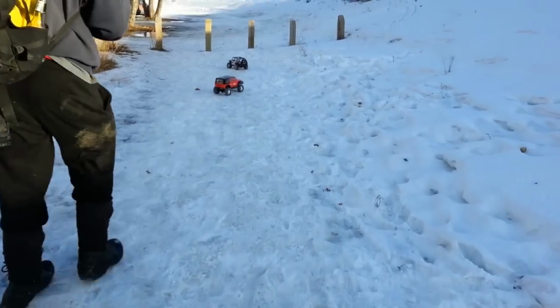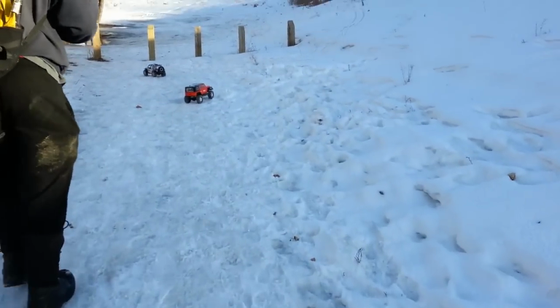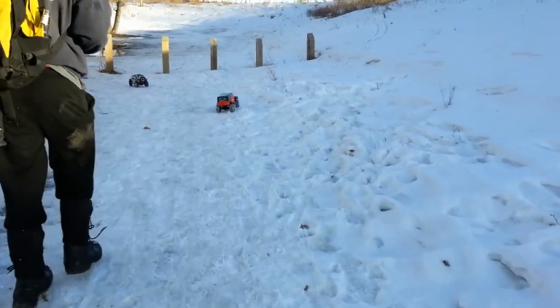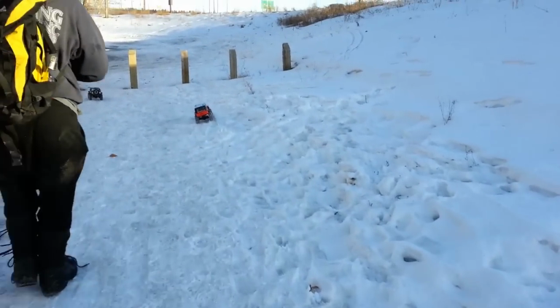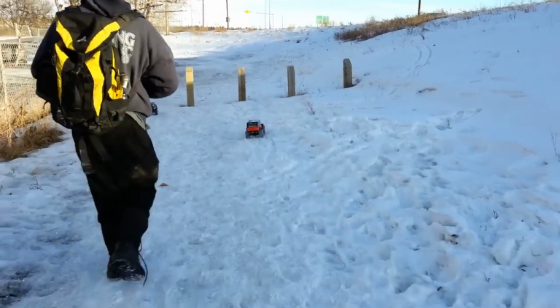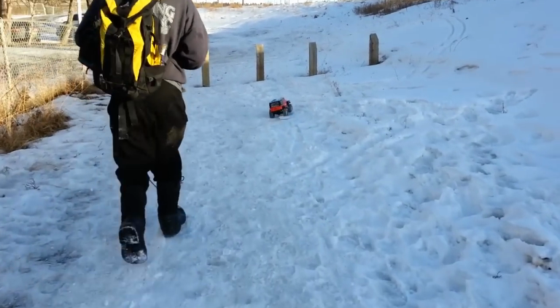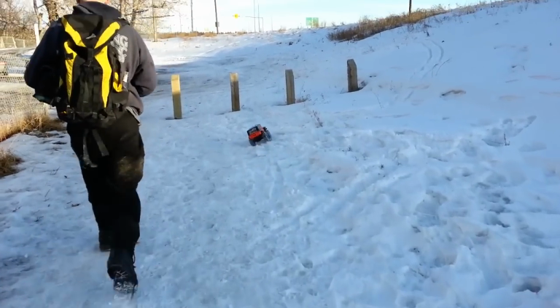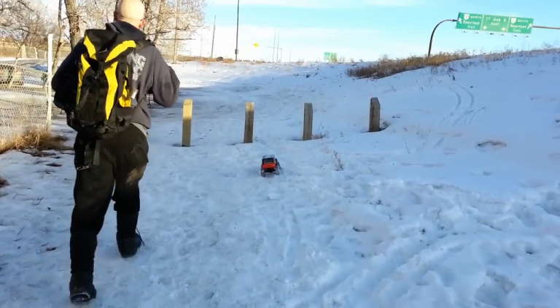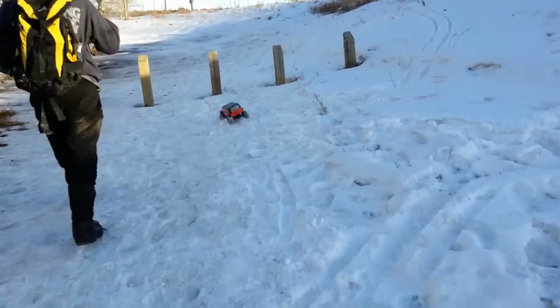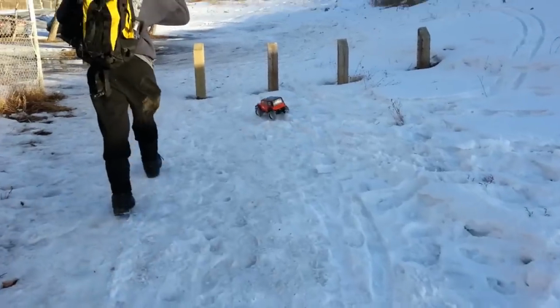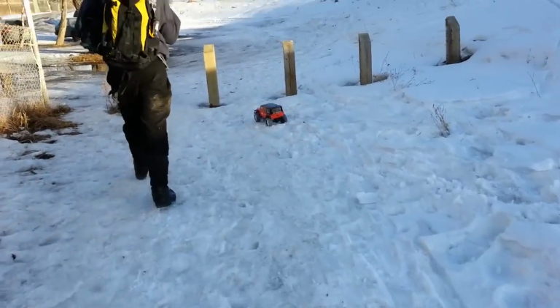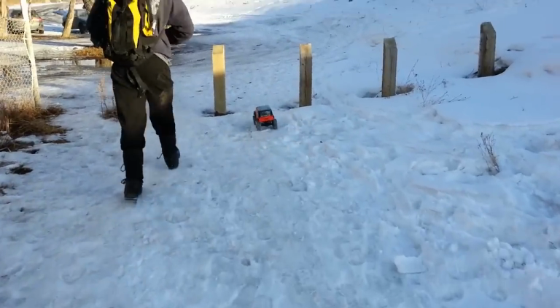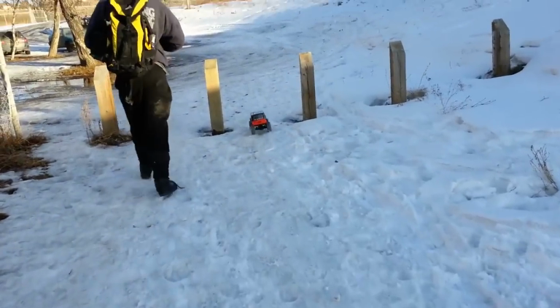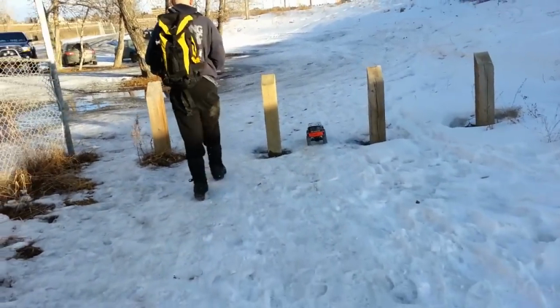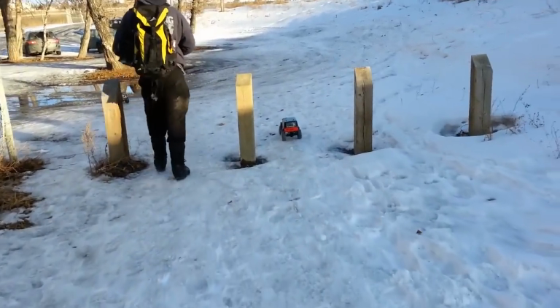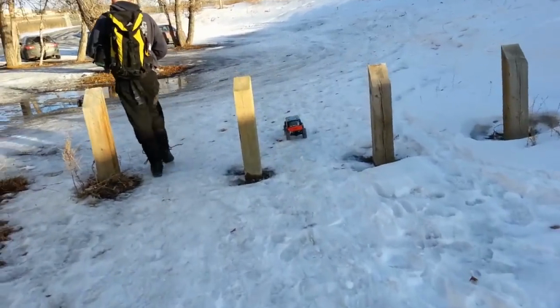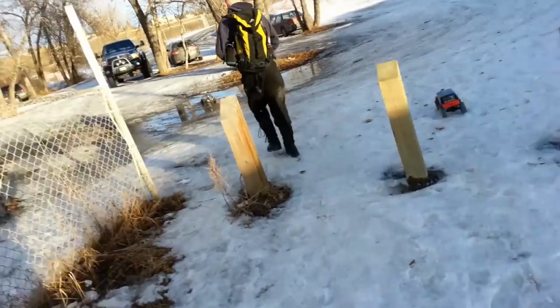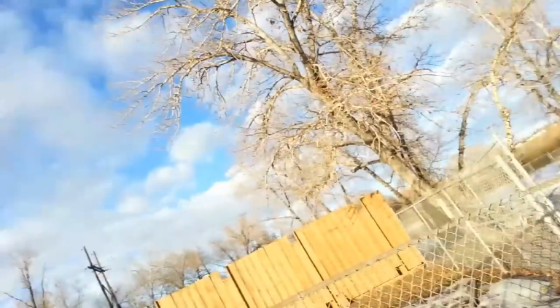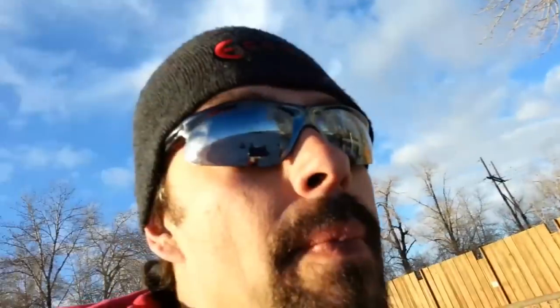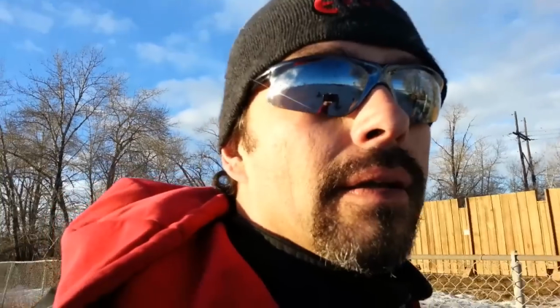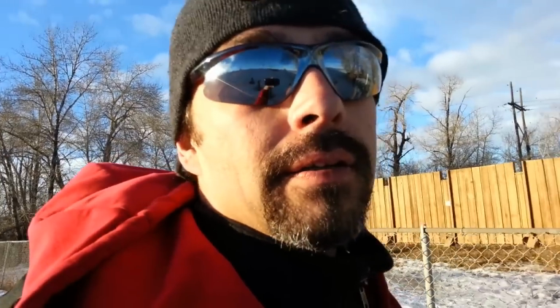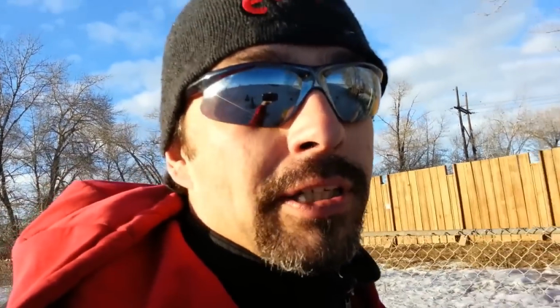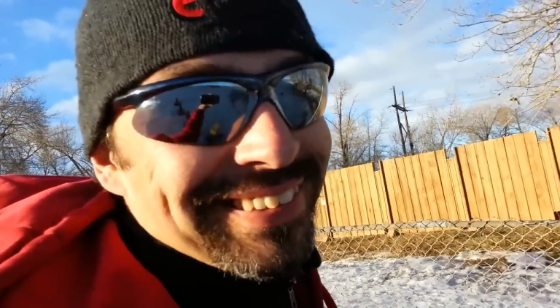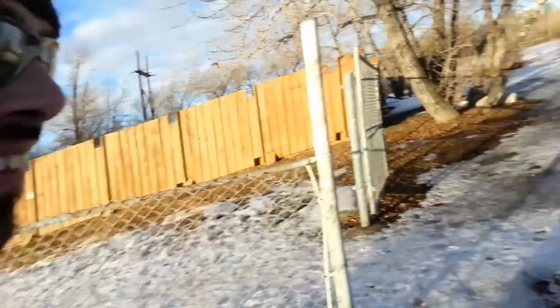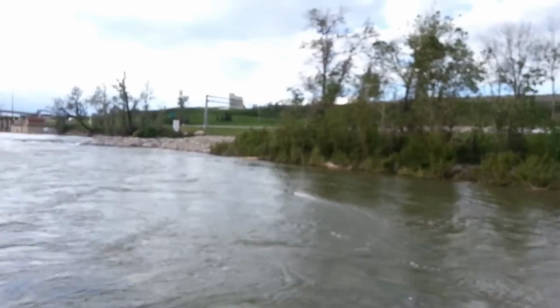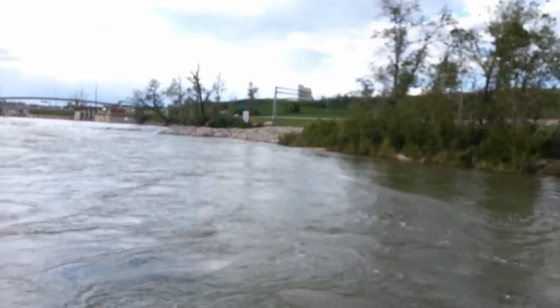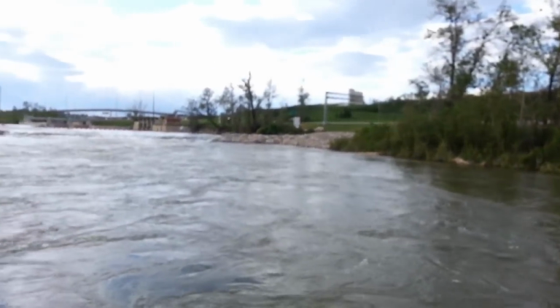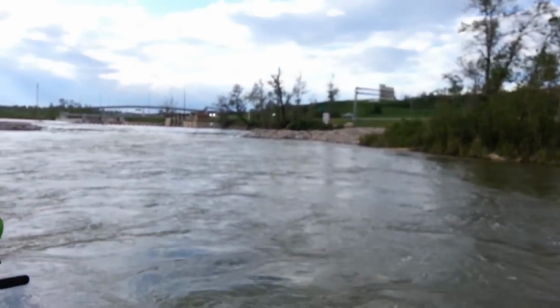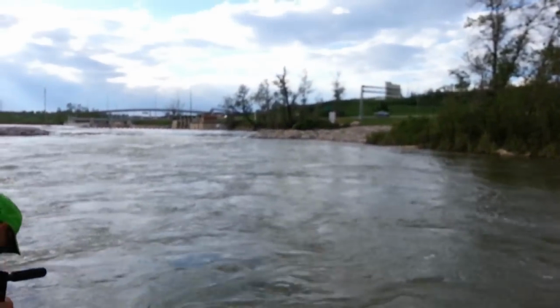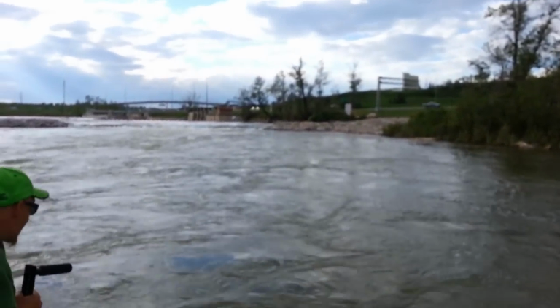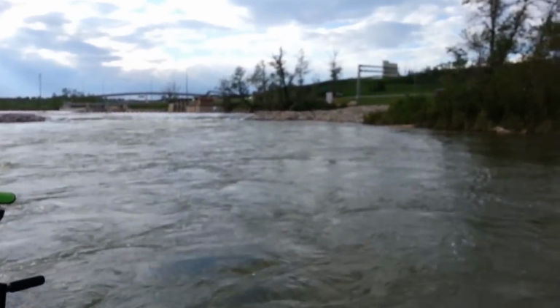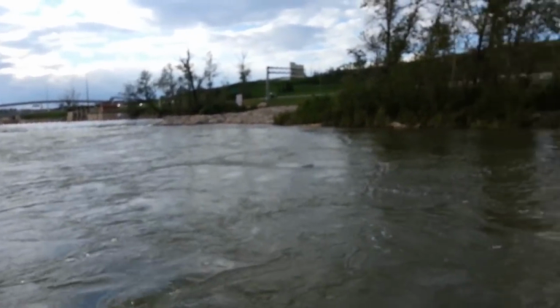That was a 20,000 mAh day. Thank you. Woo! Thanks for watching. Did you get that, or do I need to go back out there? Oh, you've got to go back out there.